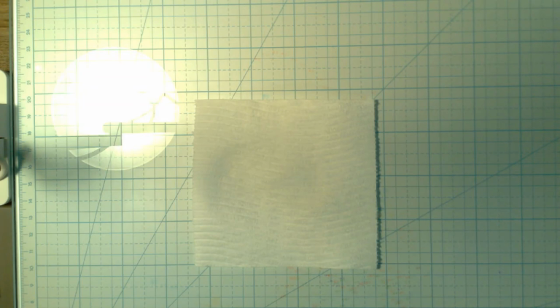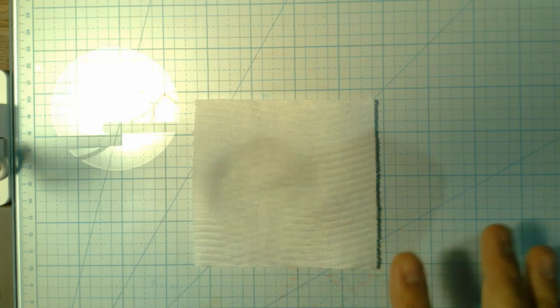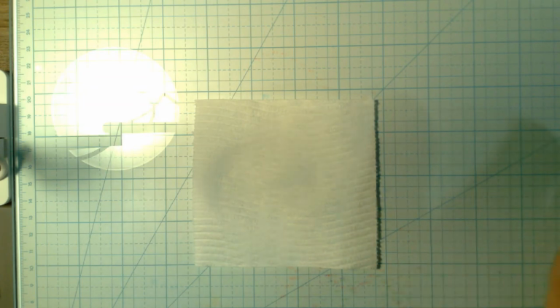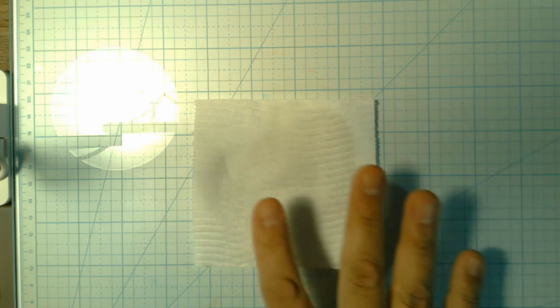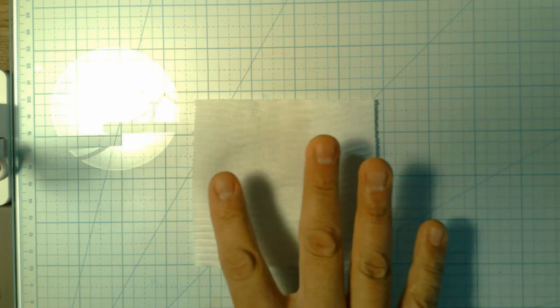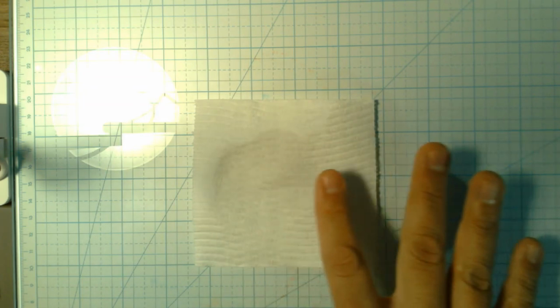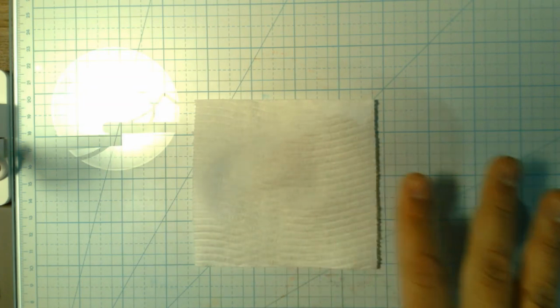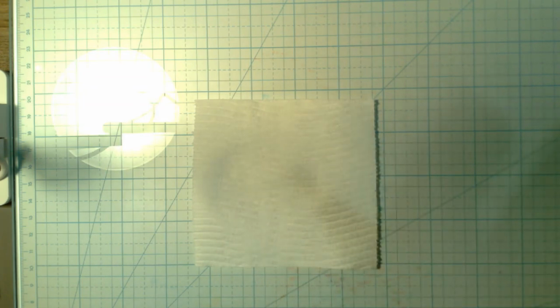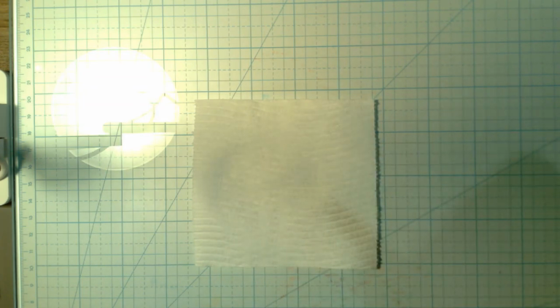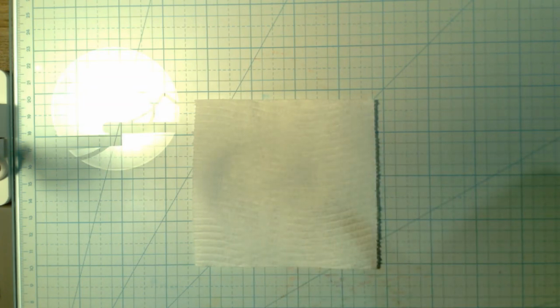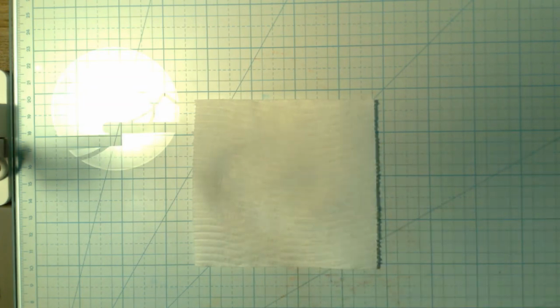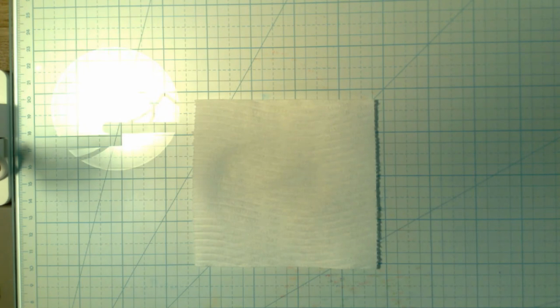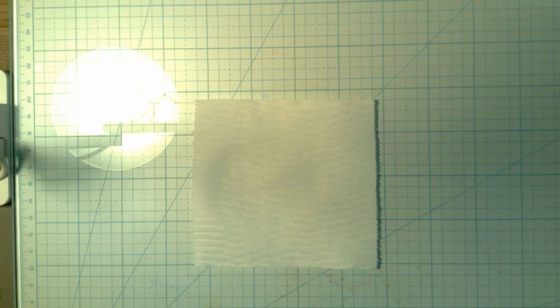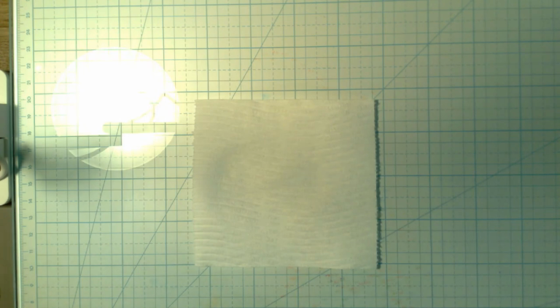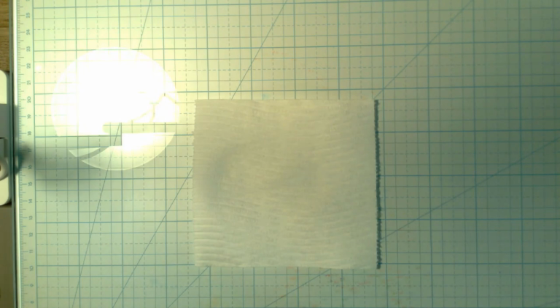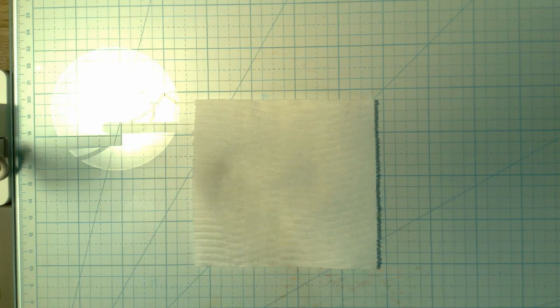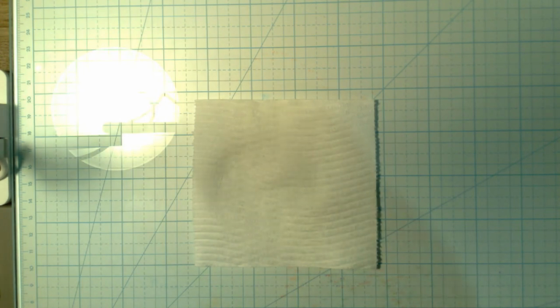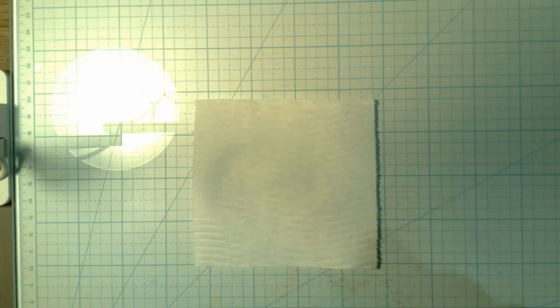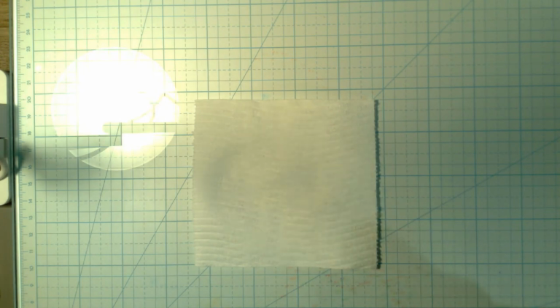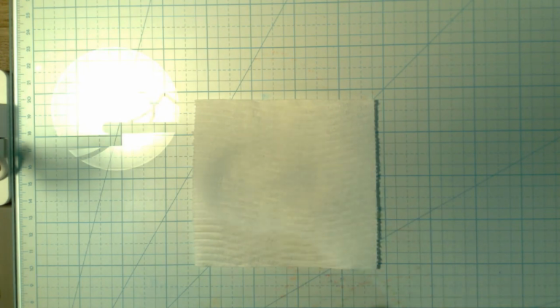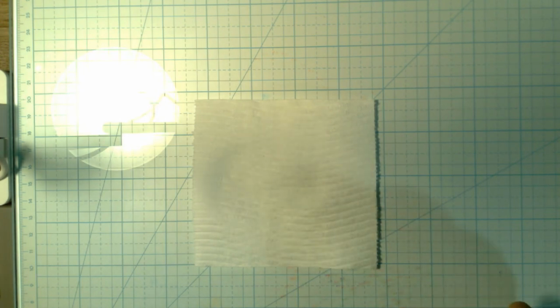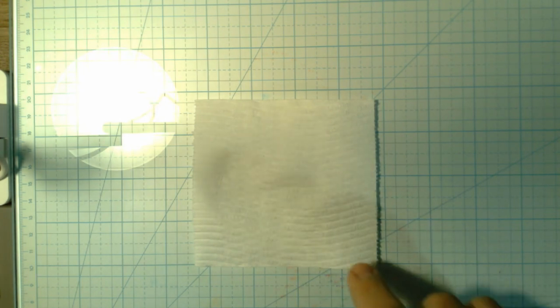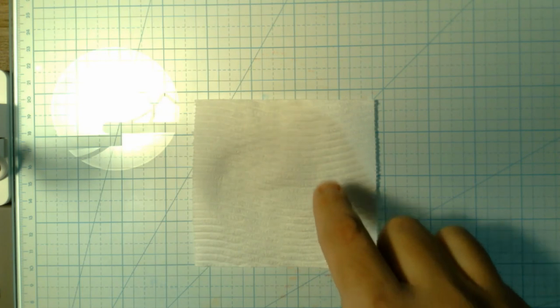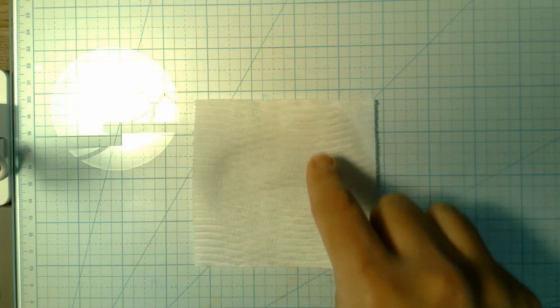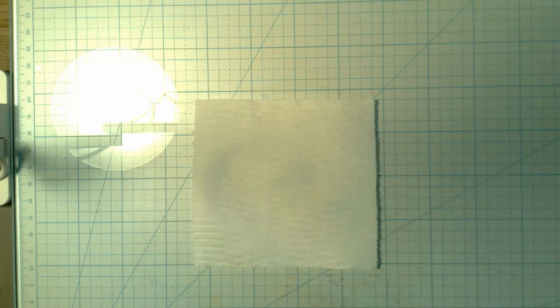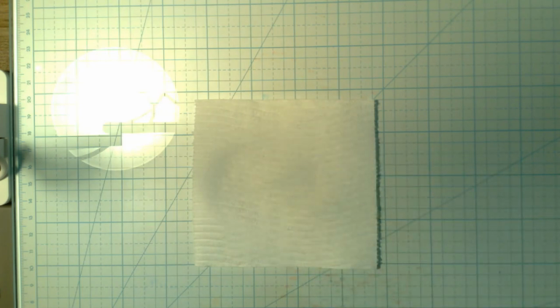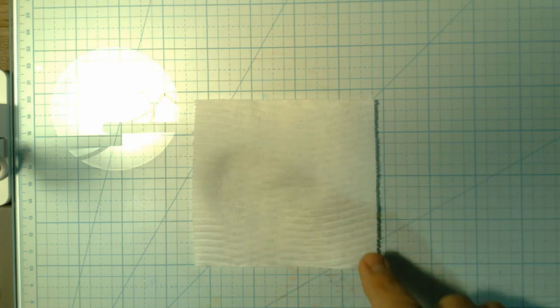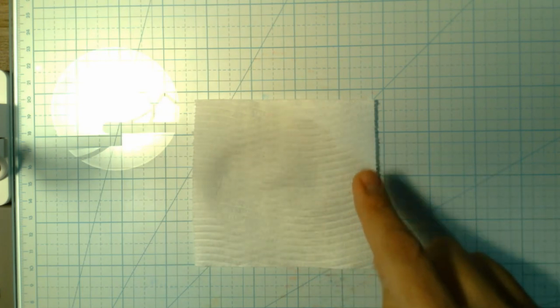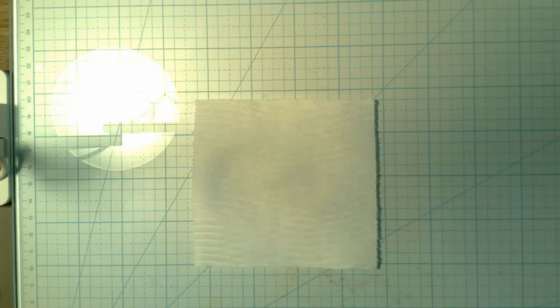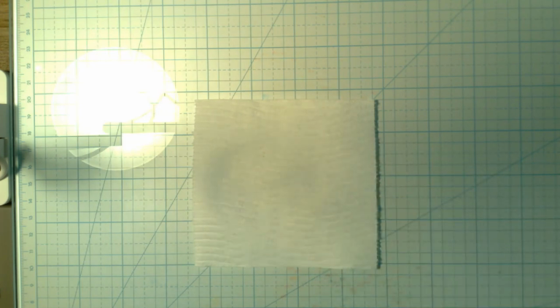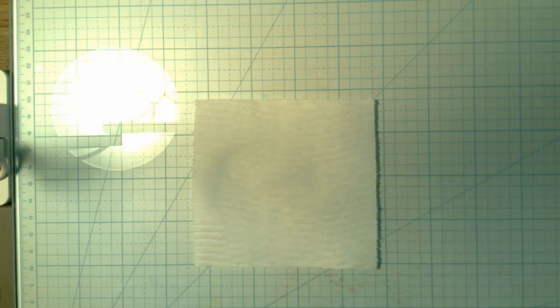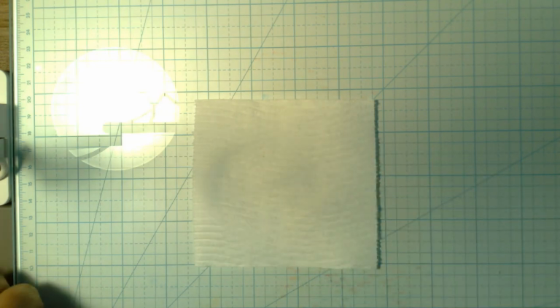Some bathroom tissue has lines in it, some doesn't — kind of like the coffee filter. Just come up with your own design. A lot of it nowadays has its own little patterns, and this one just looks like it has some lines.